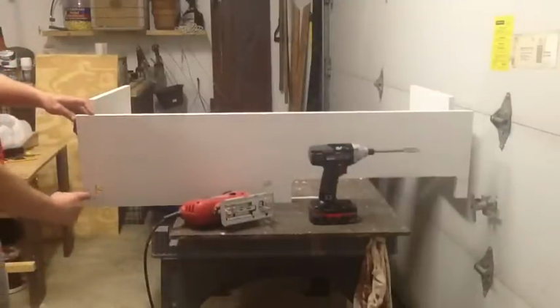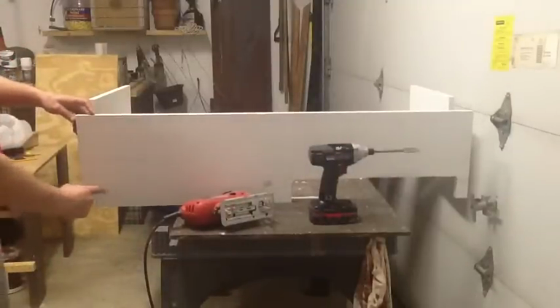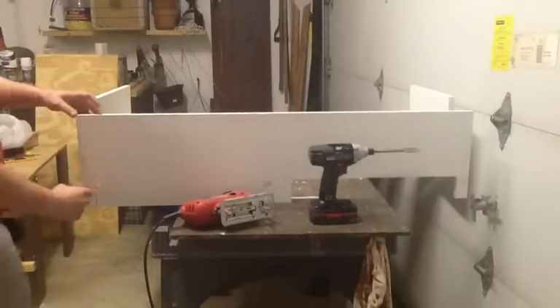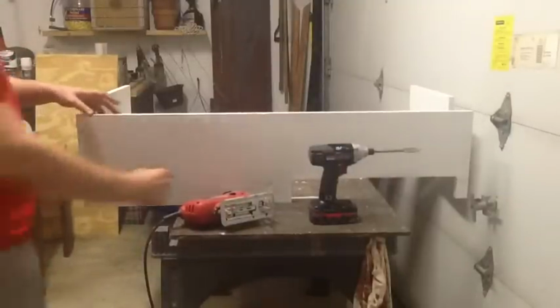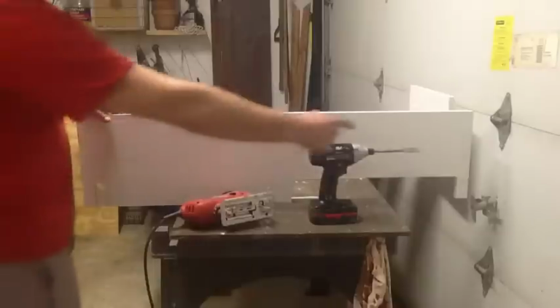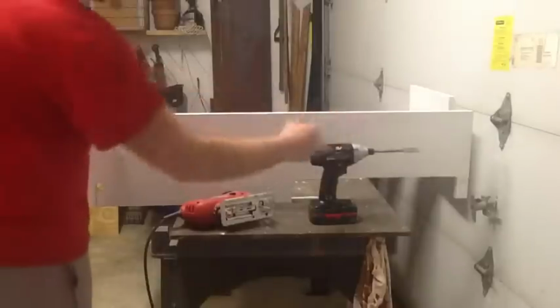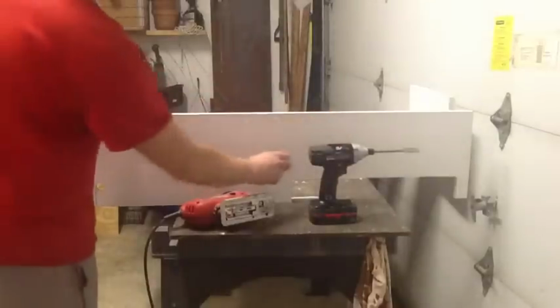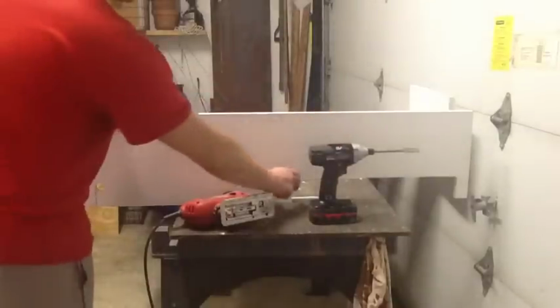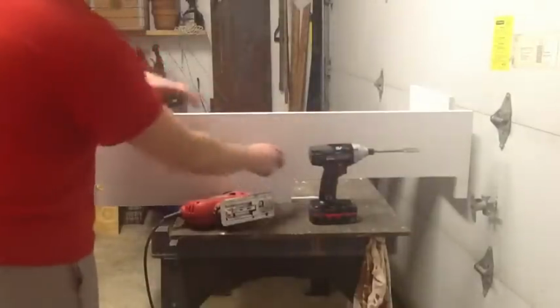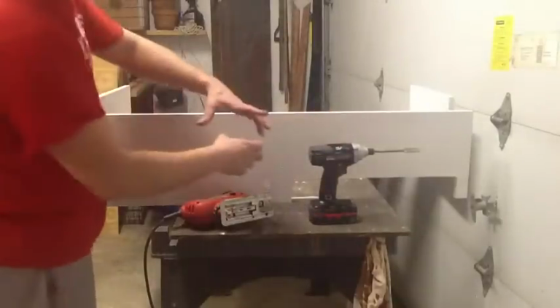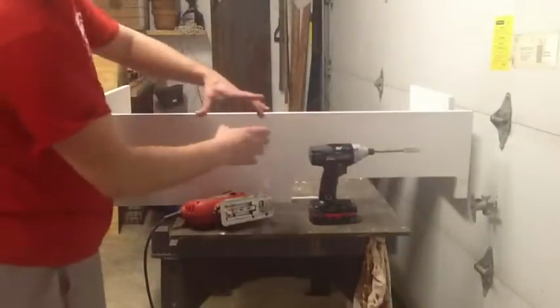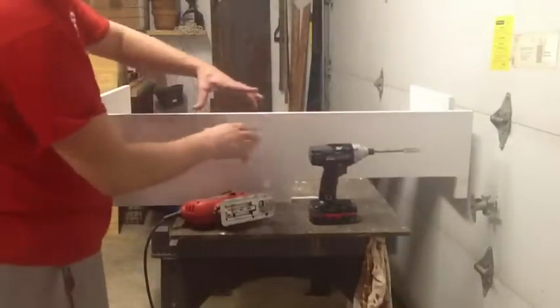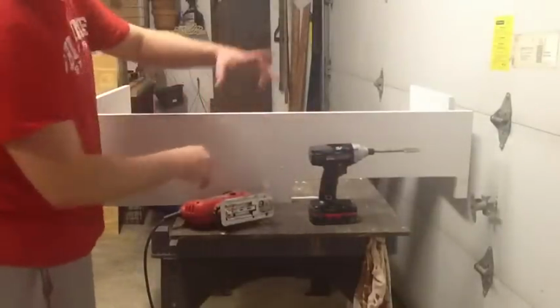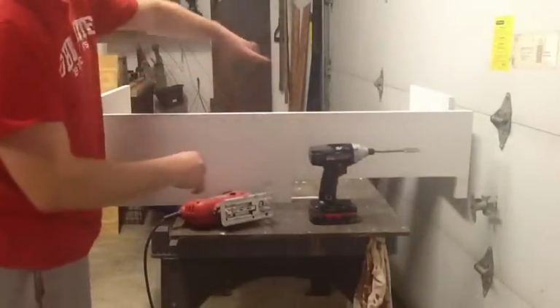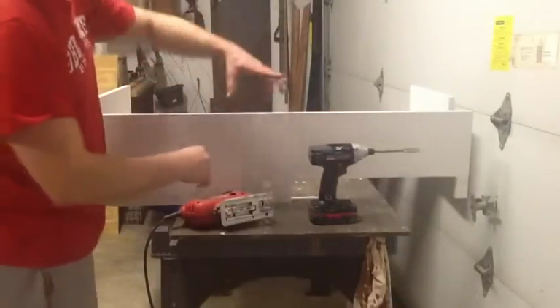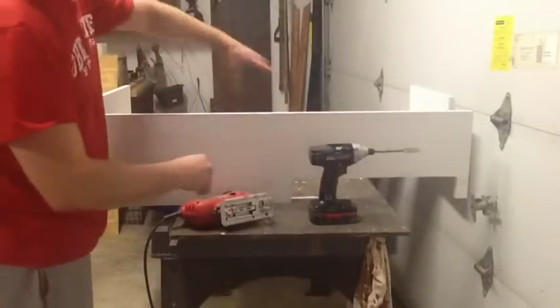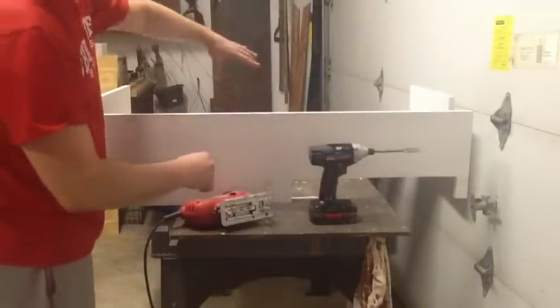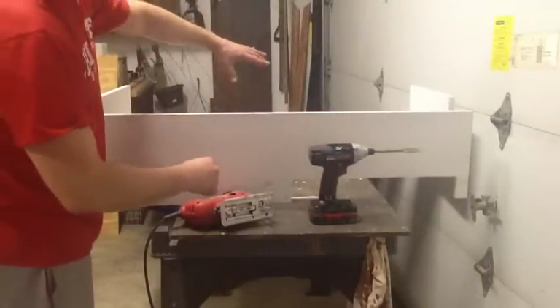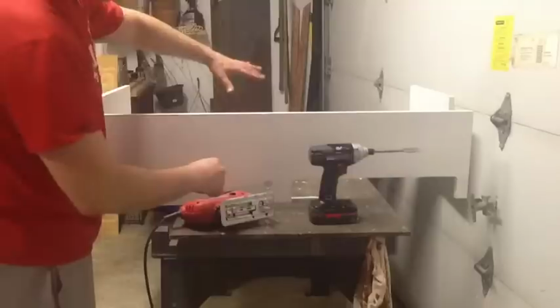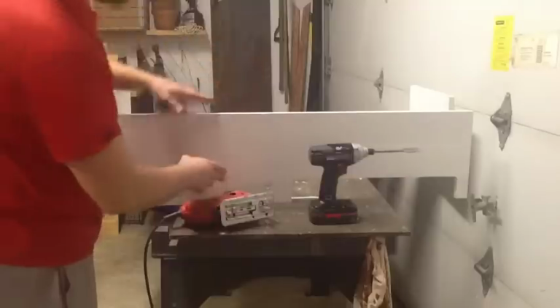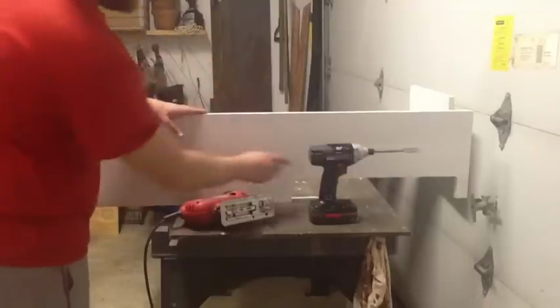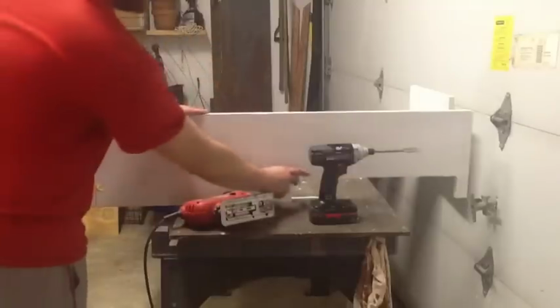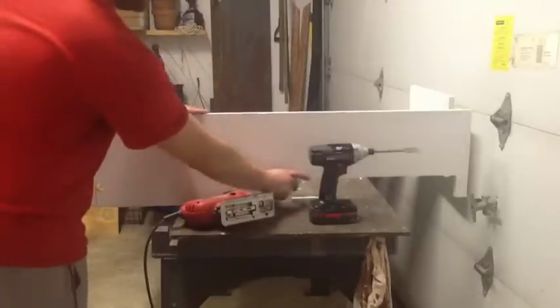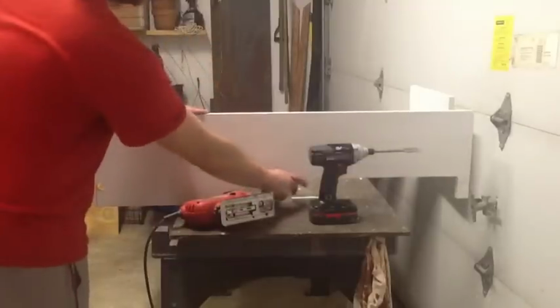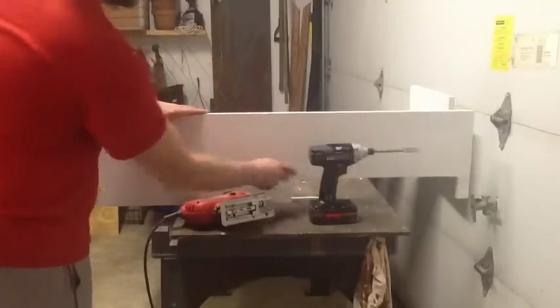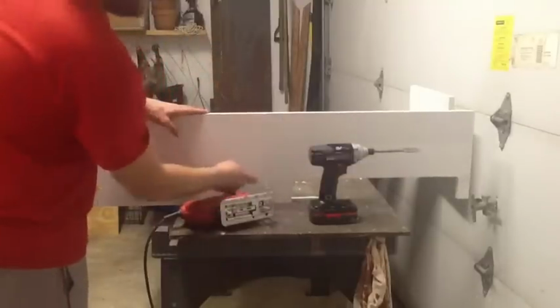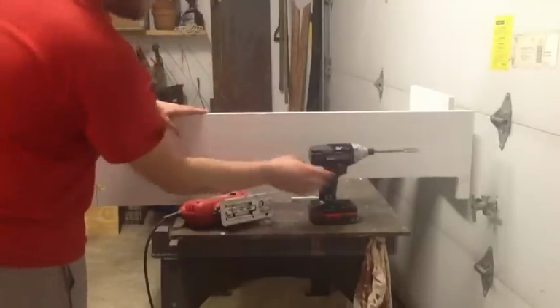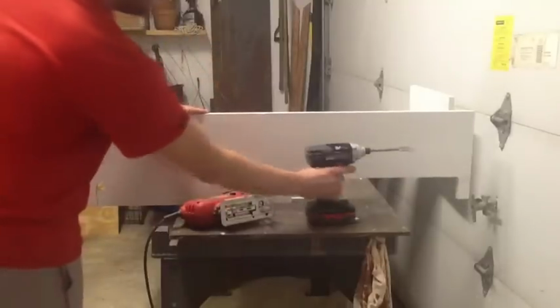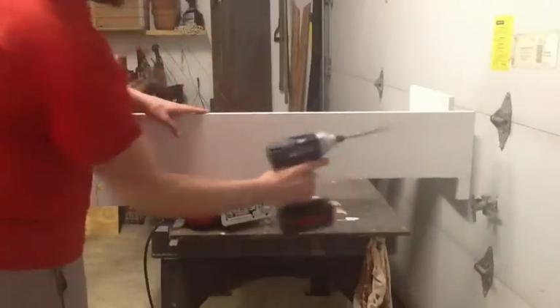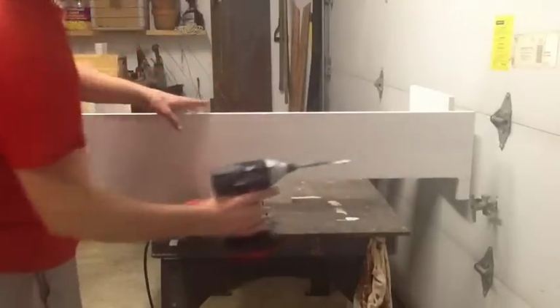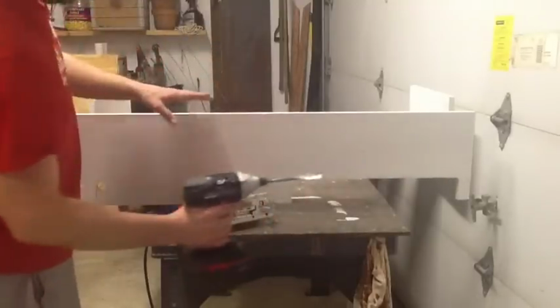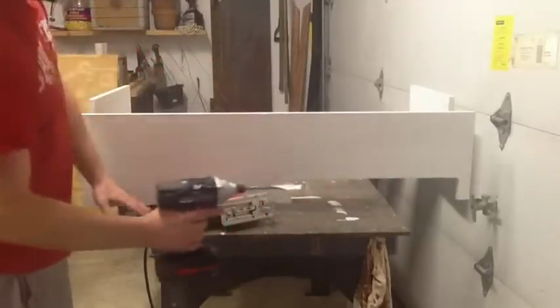I've got a middle section — the frame that goes around my tank has a crosspiece across the top, so this will be a middle section here. I started off by figuring all that out and how much room I want to give this way.